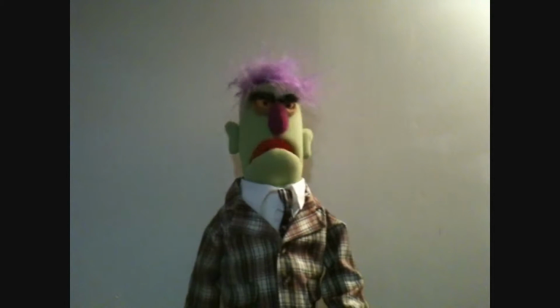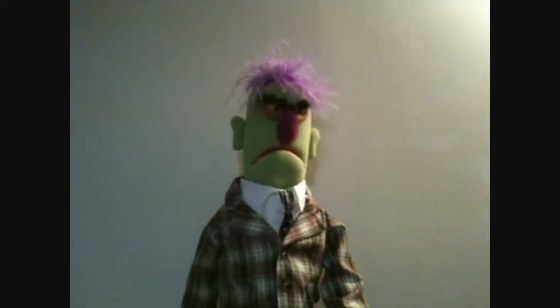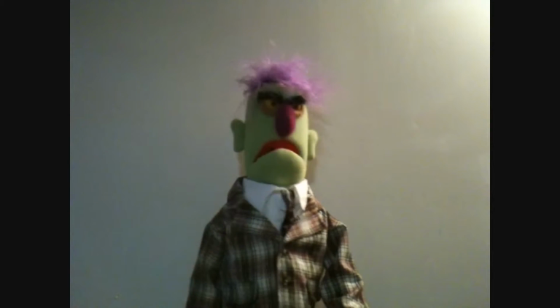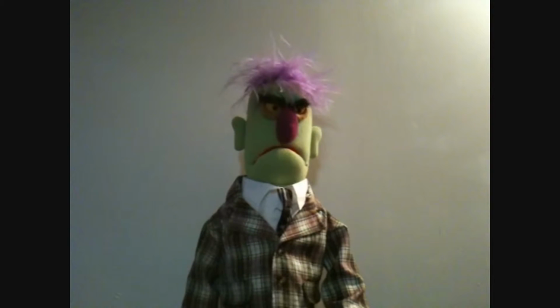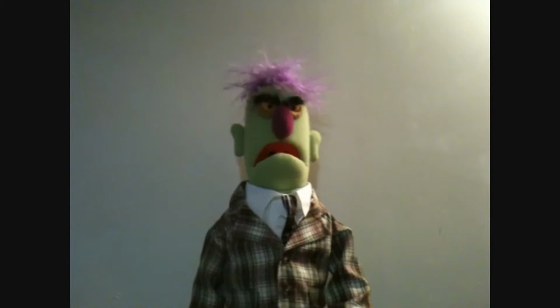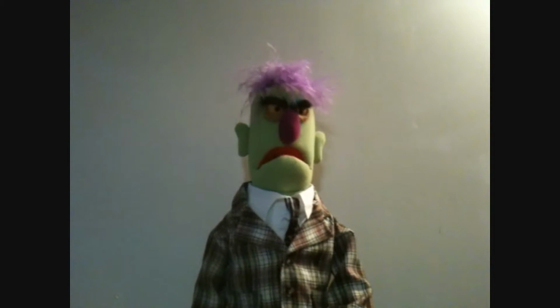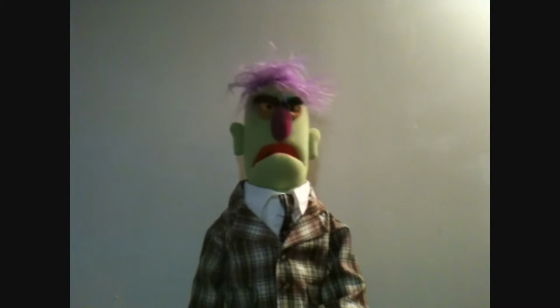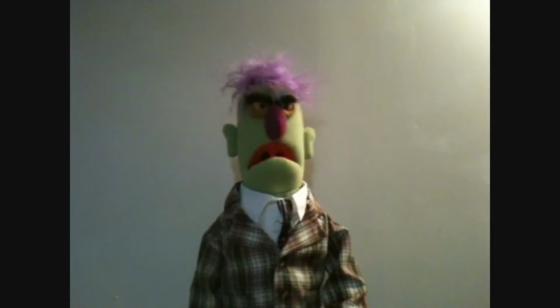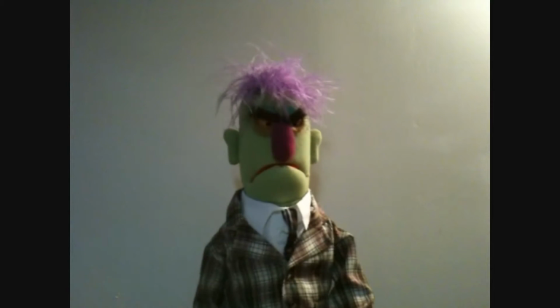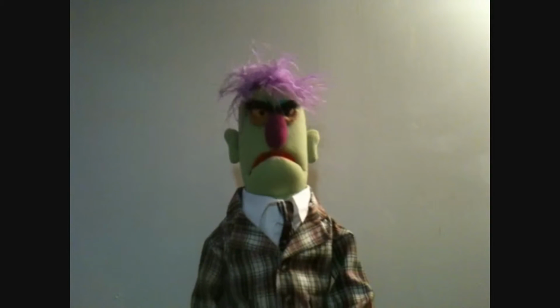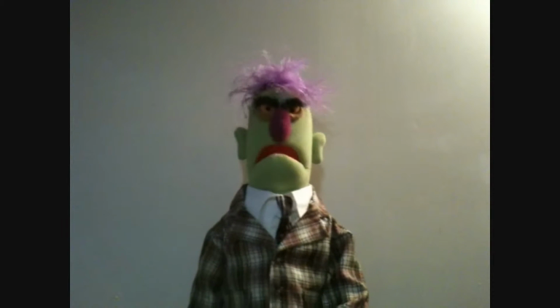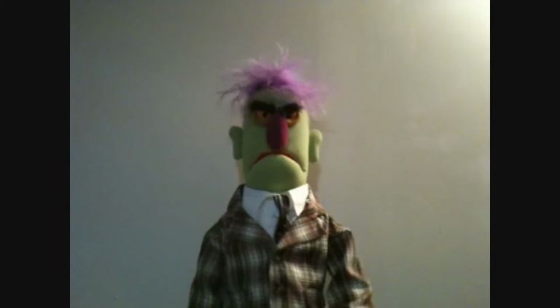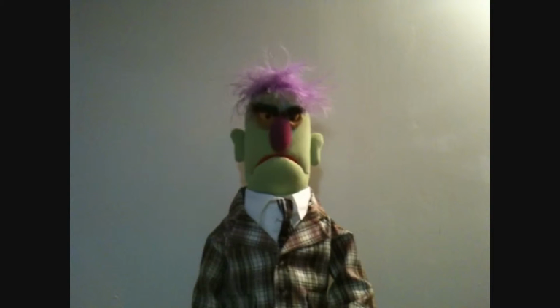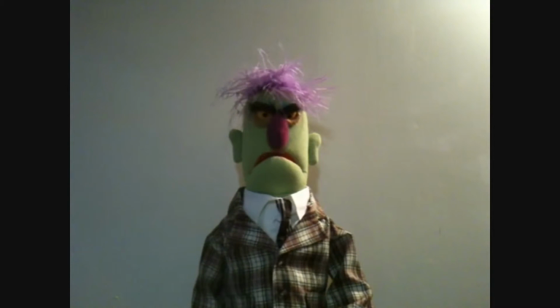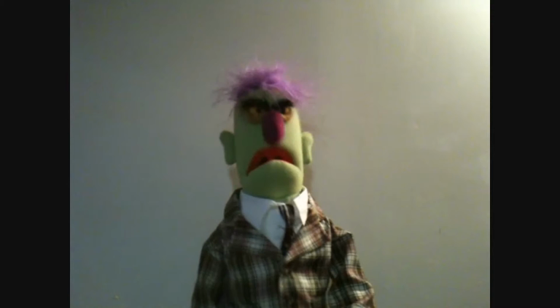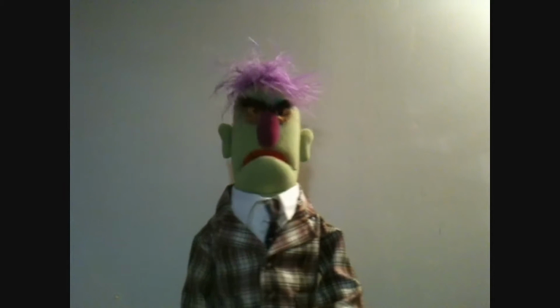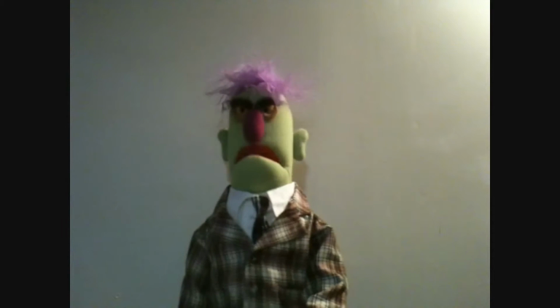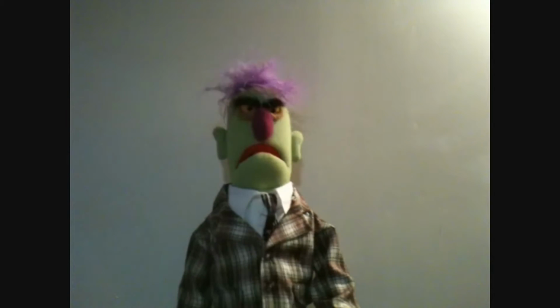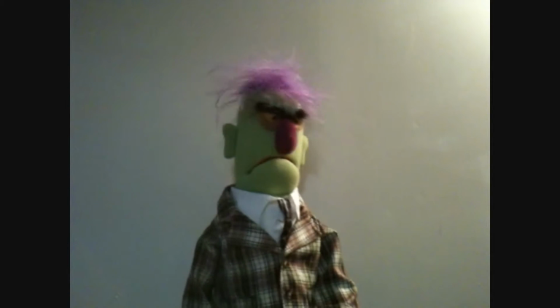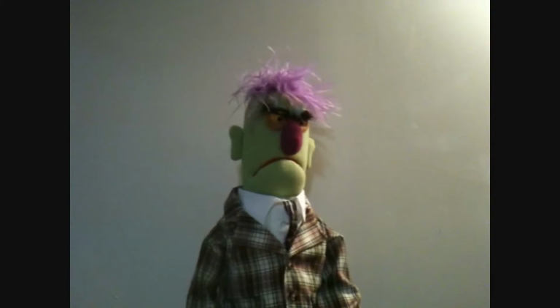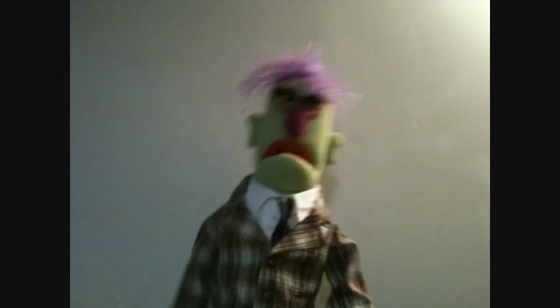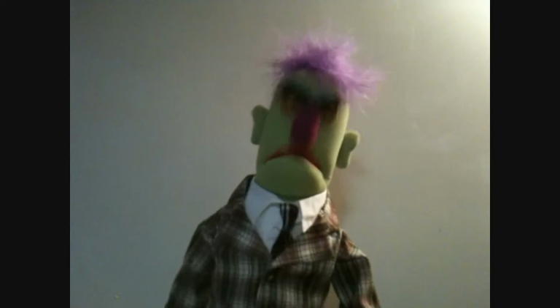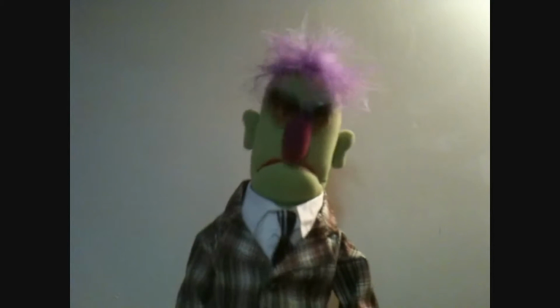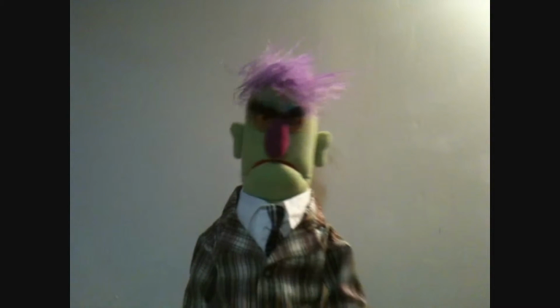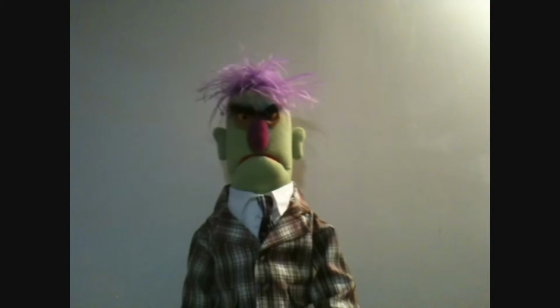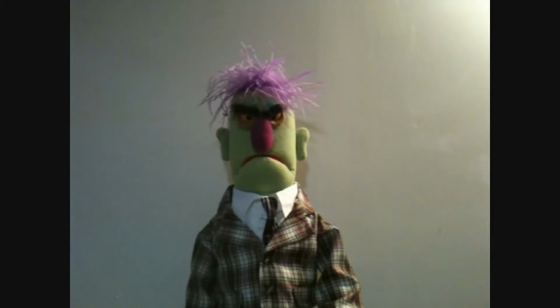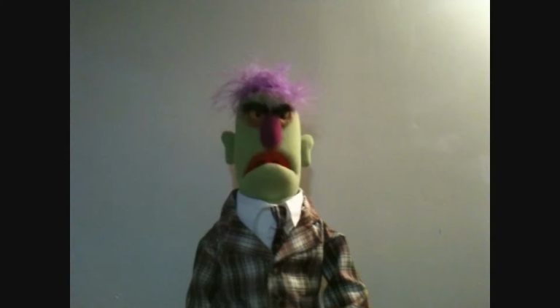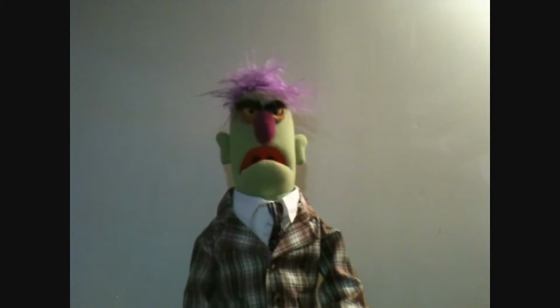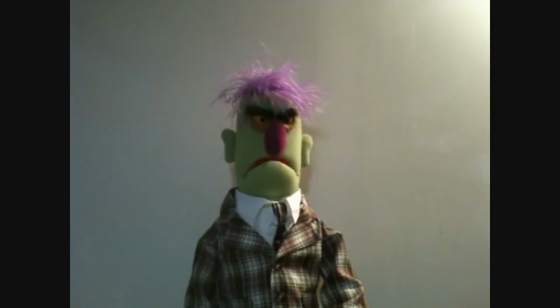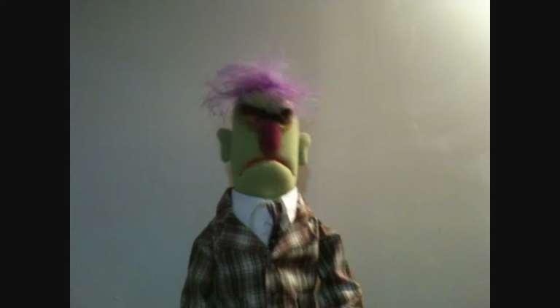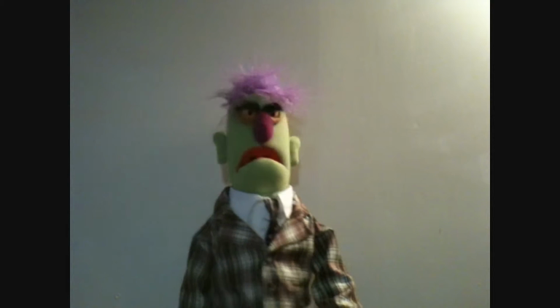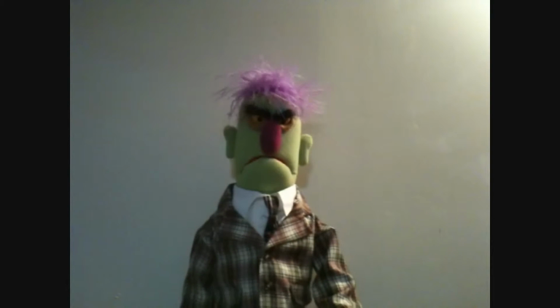Muppet Whatnots are extras and what have you in Muppet productions. Now, thanks to FAO Schwartz — that's the toy company — you can make your own Muppet Whatnot.